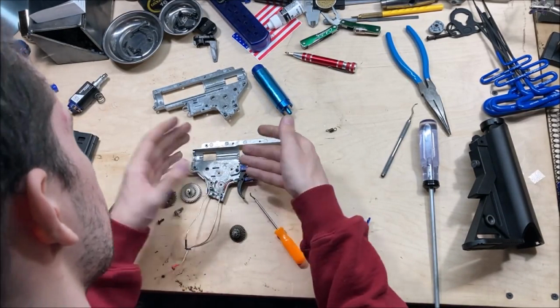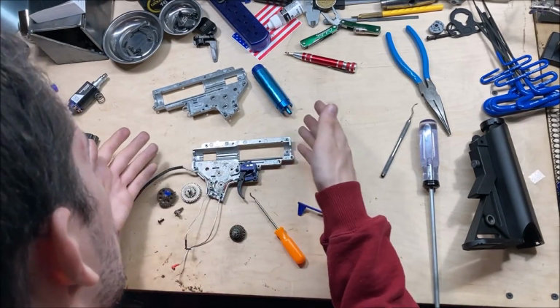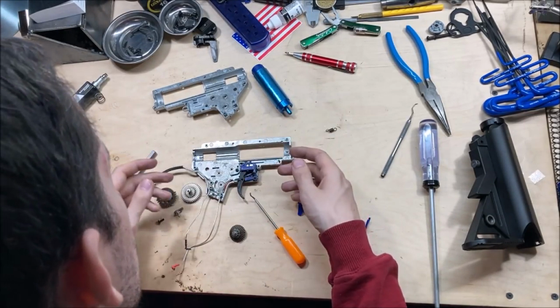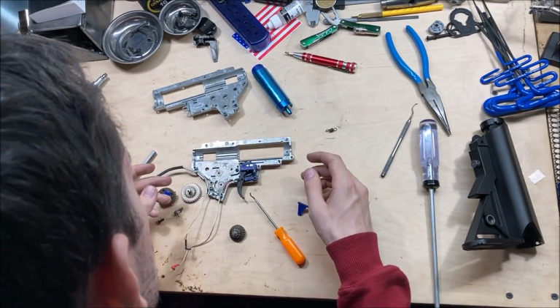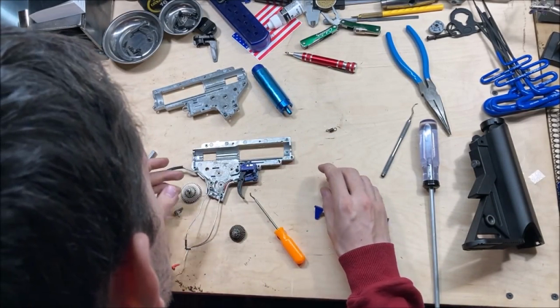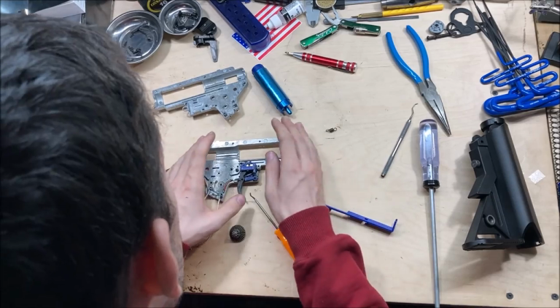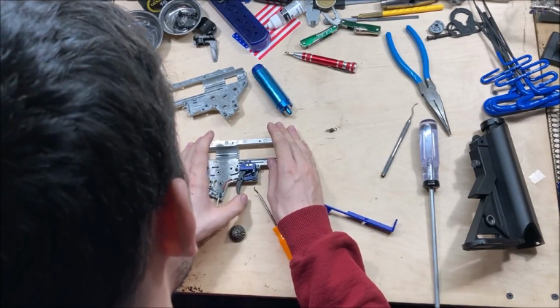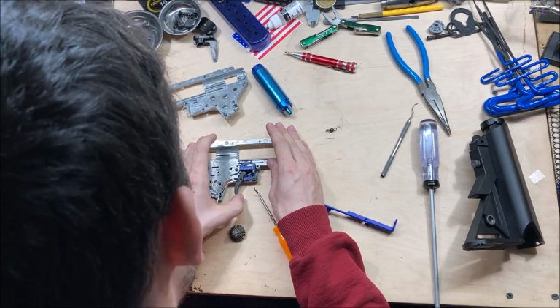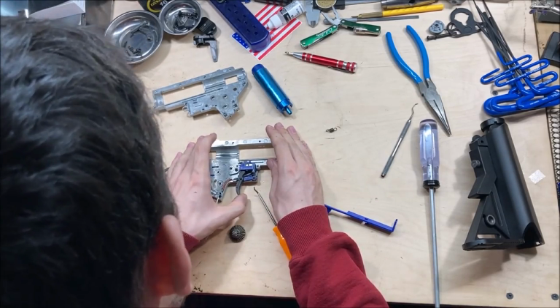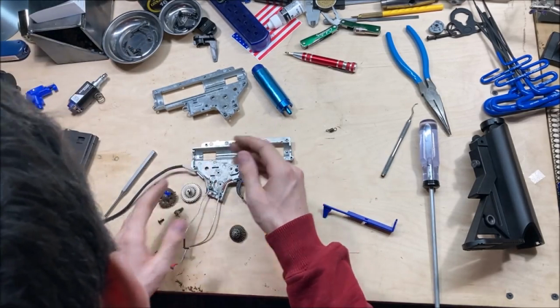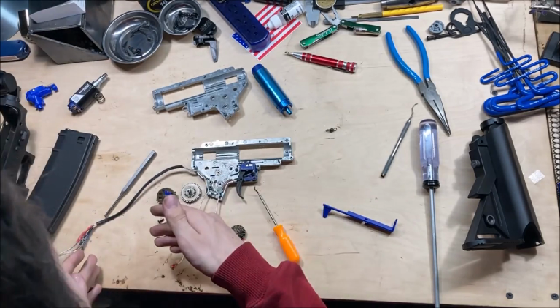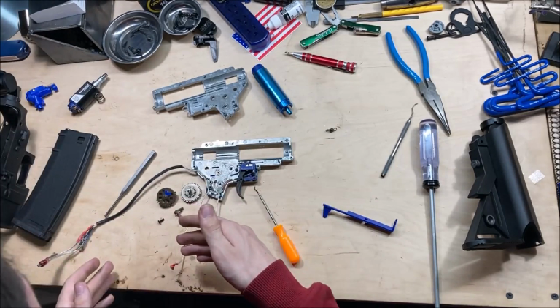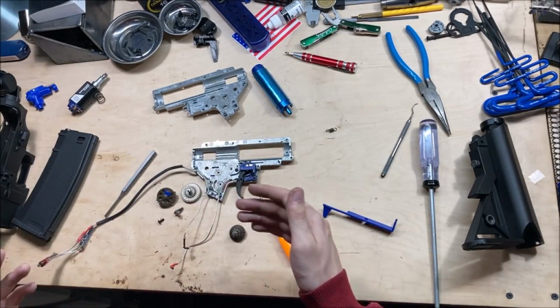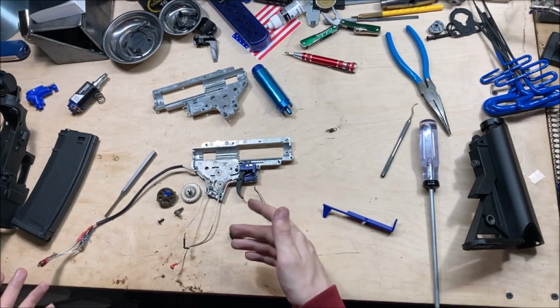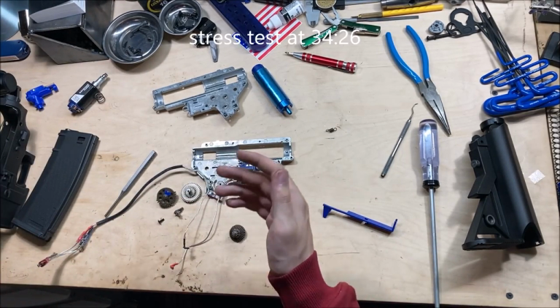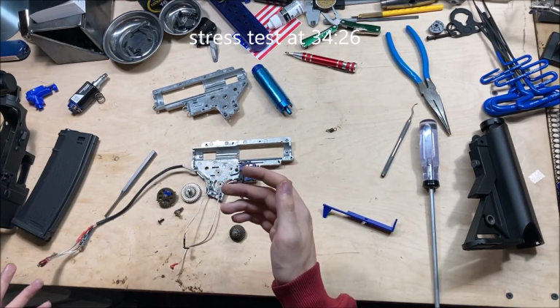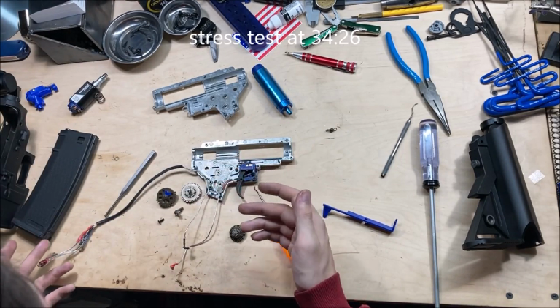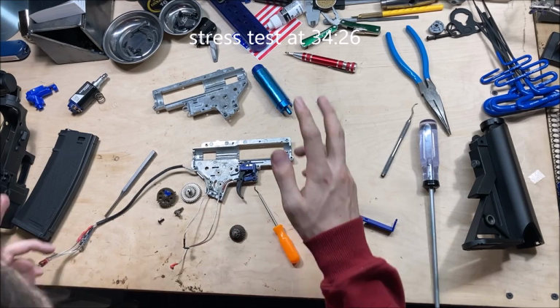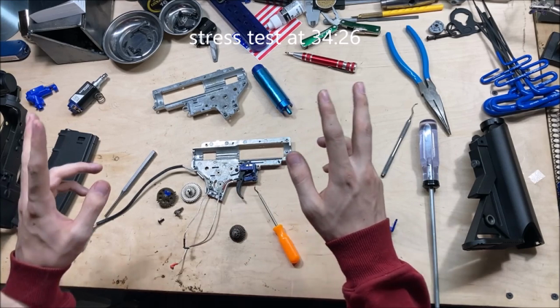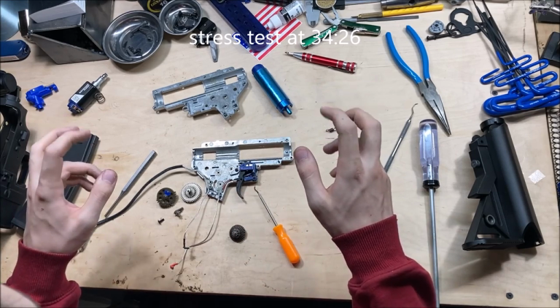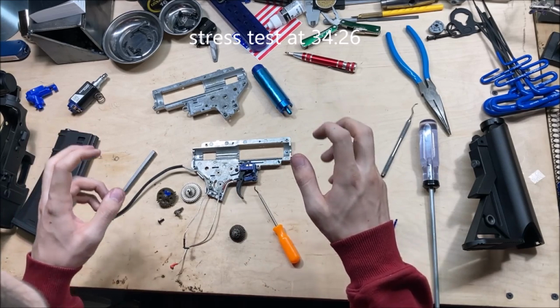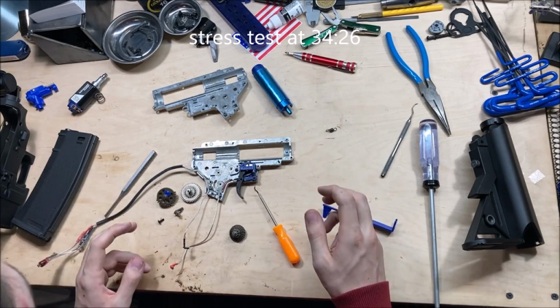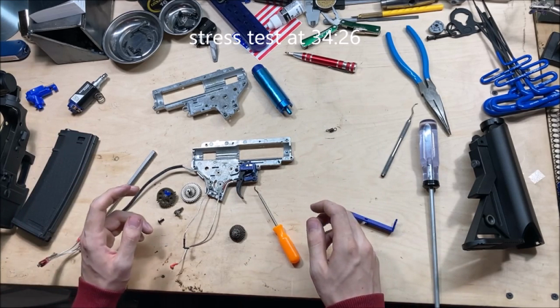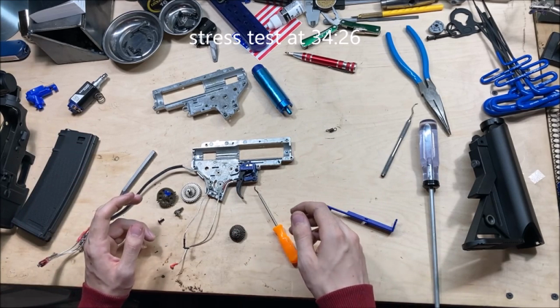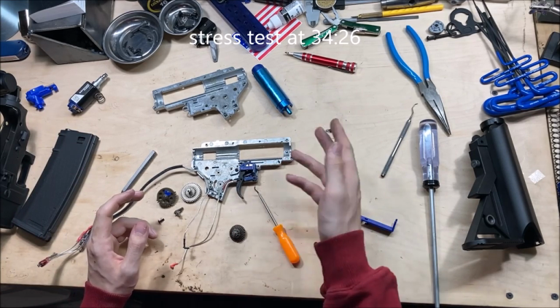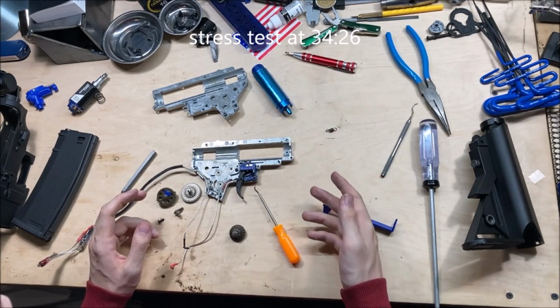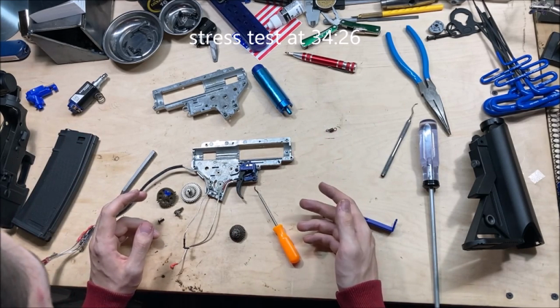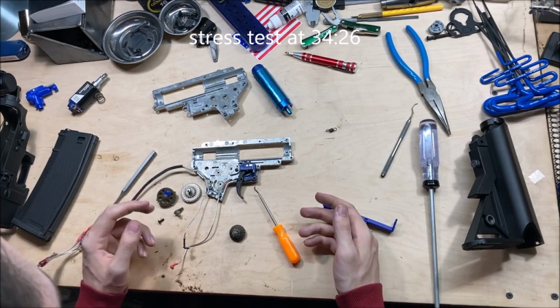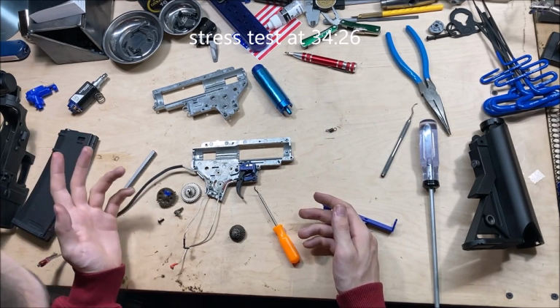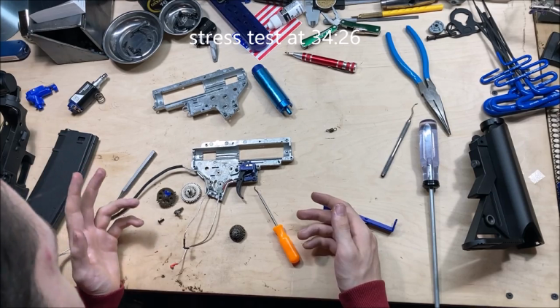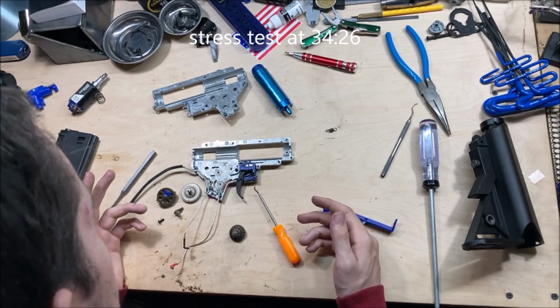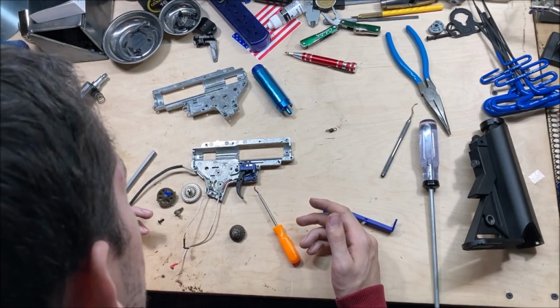There's nothing really else special about the inside of the gearbox. These are contacts which activate the MOSFET. I will be doing a quote-unquote meltdown test of the MOSFET, like I did with the SEMA Platinum and tried to do with the Gate Titan.